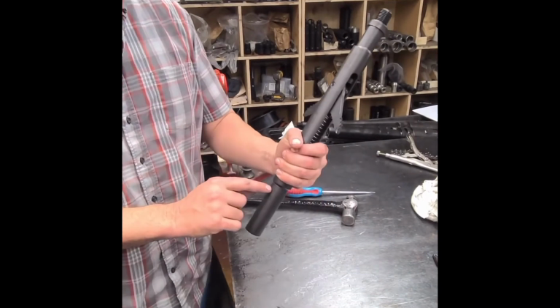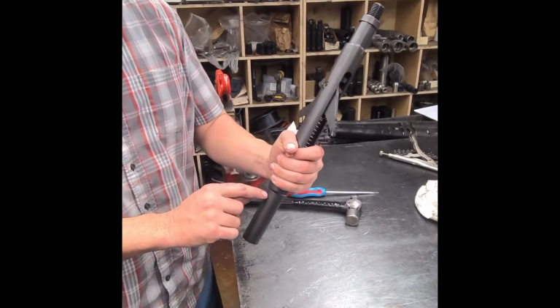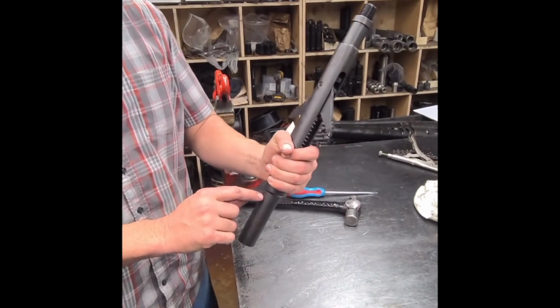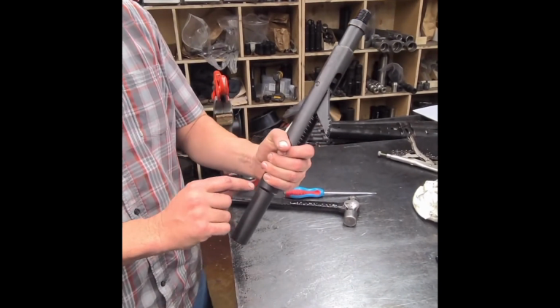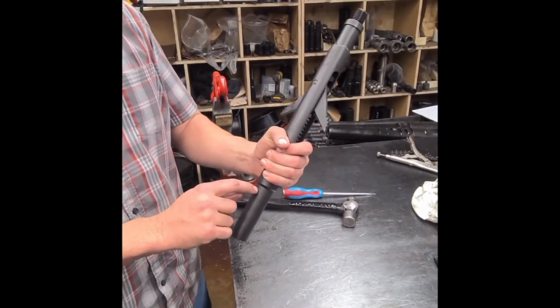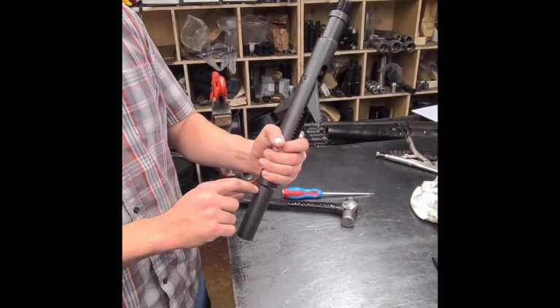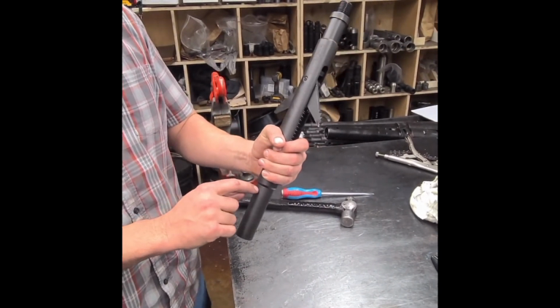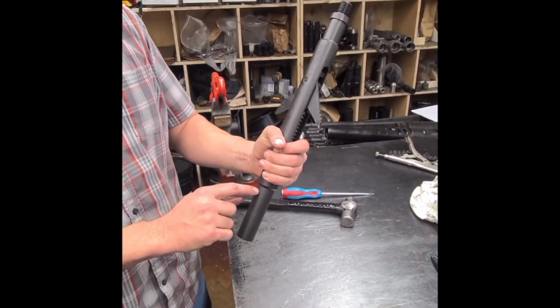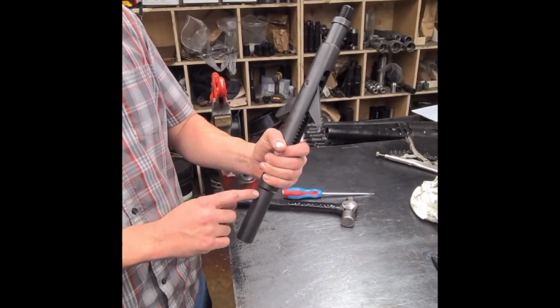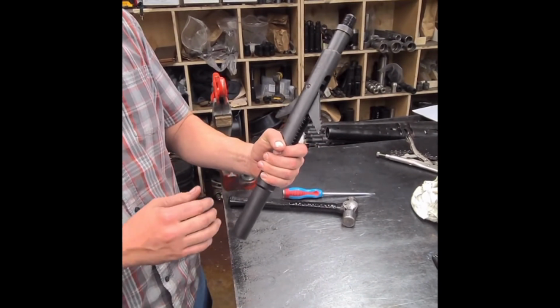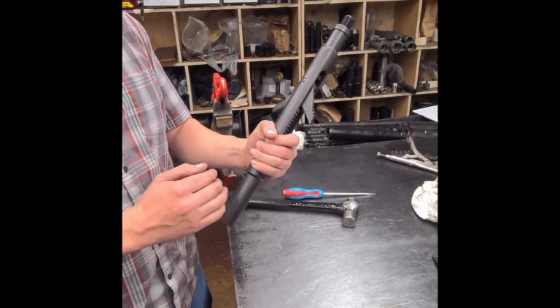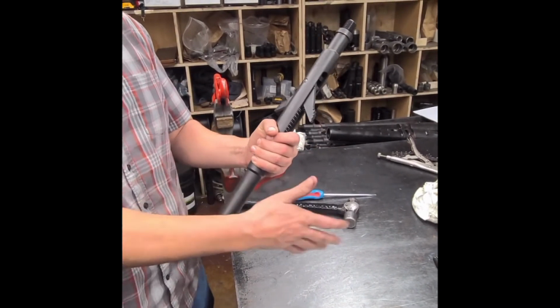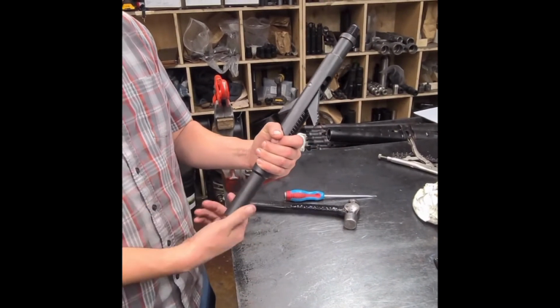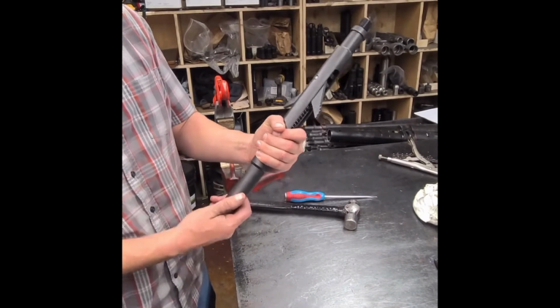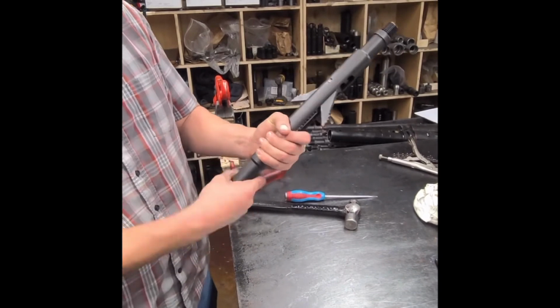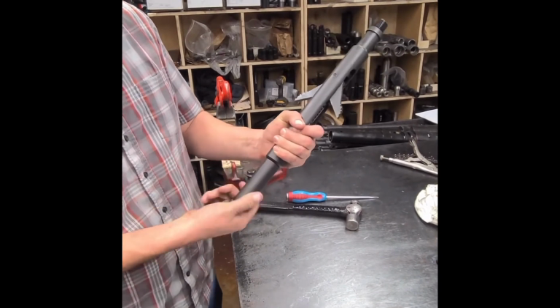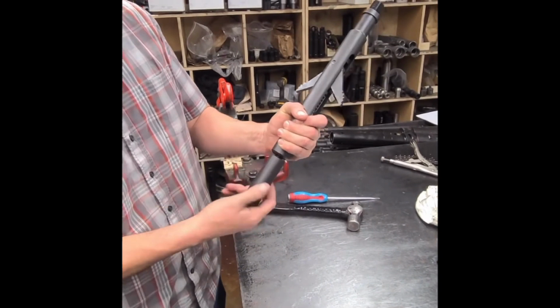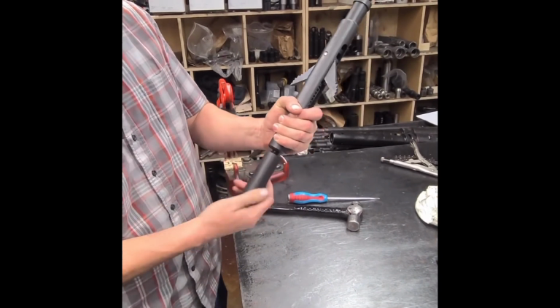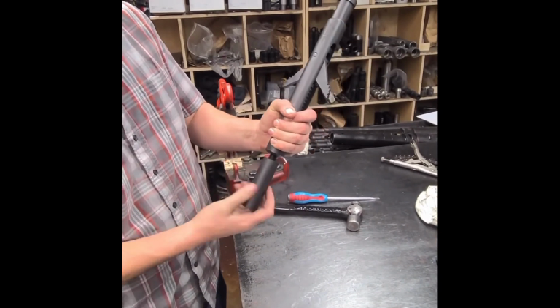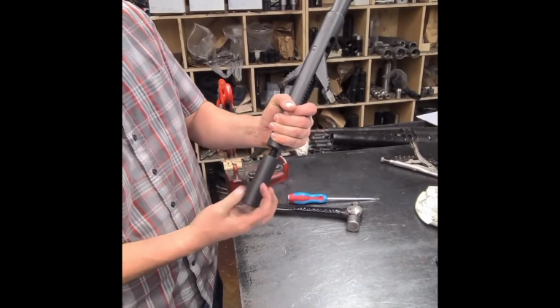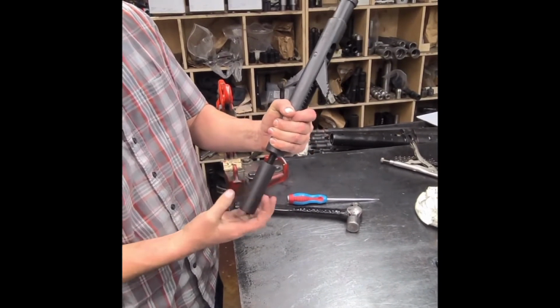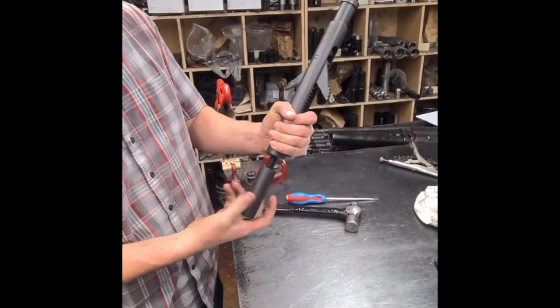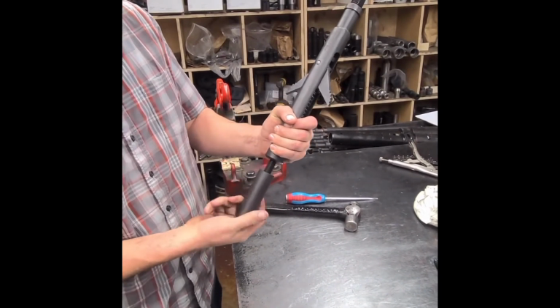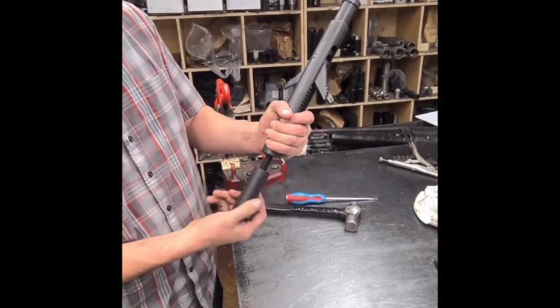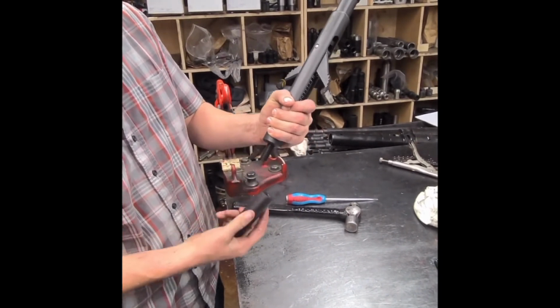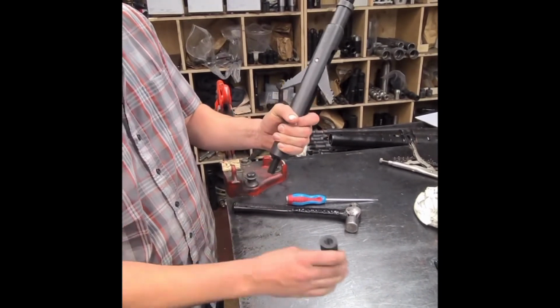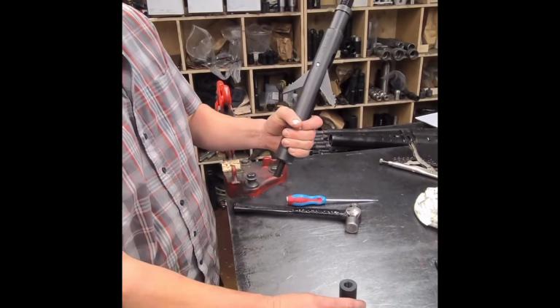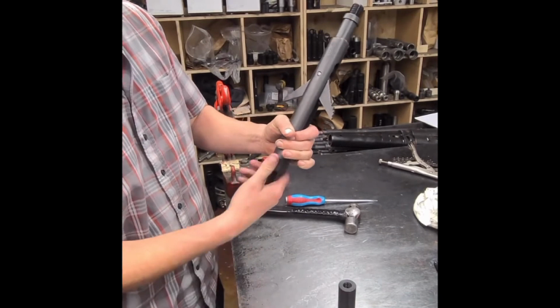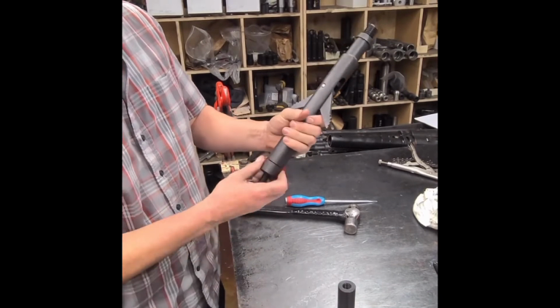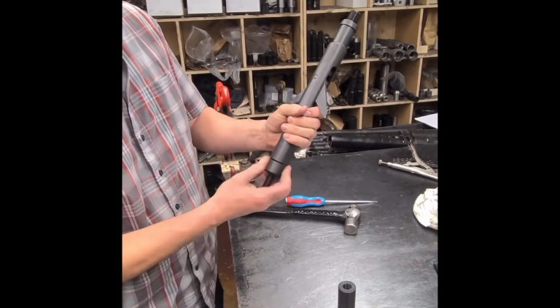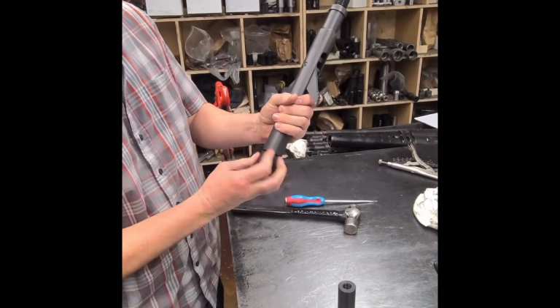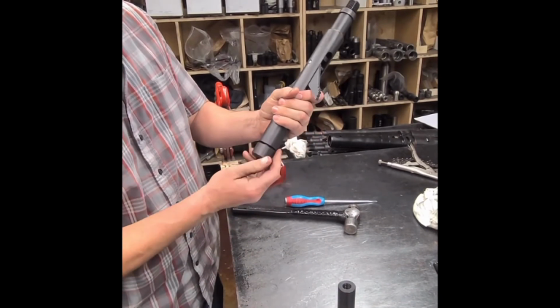It'll be a 3/16 roll pin — you take a 3/16 punch, knock it out, unscrew it. You have to put it in a vise; it'll all be tight. Unscrew your bottom screw.